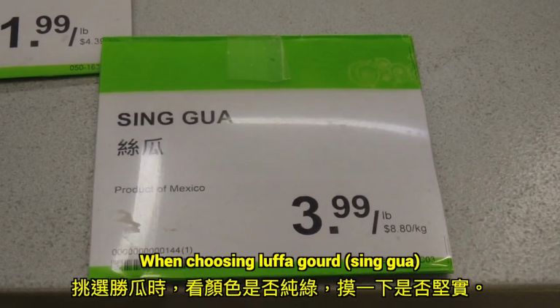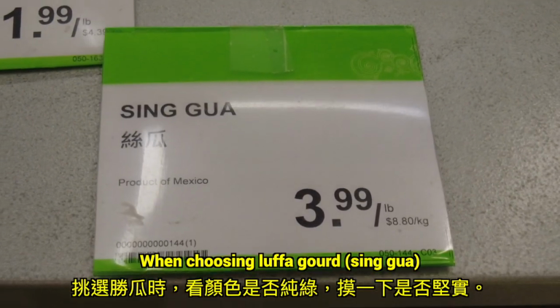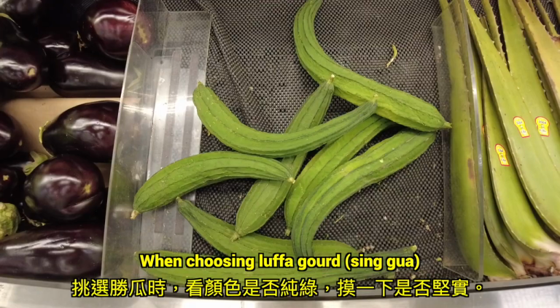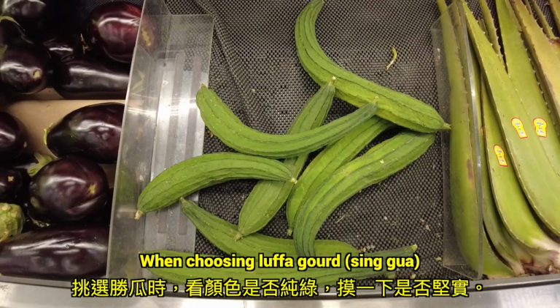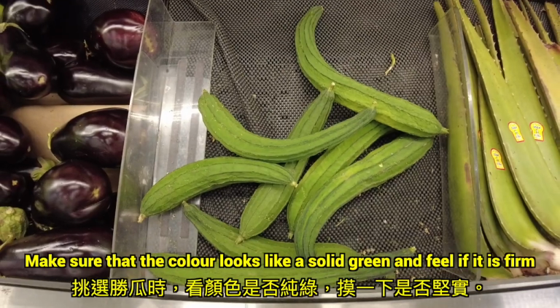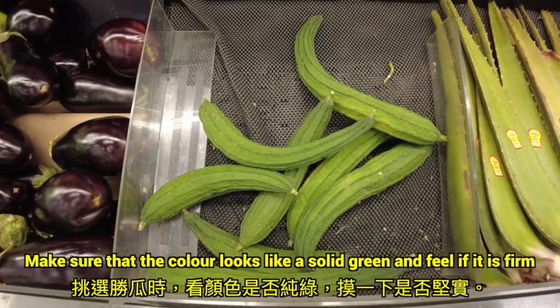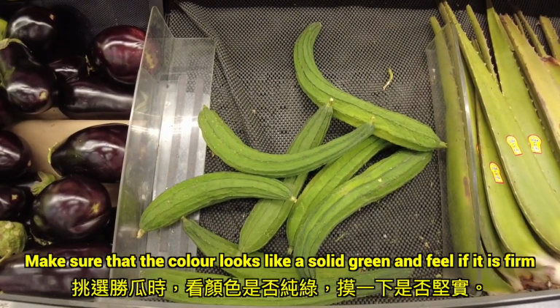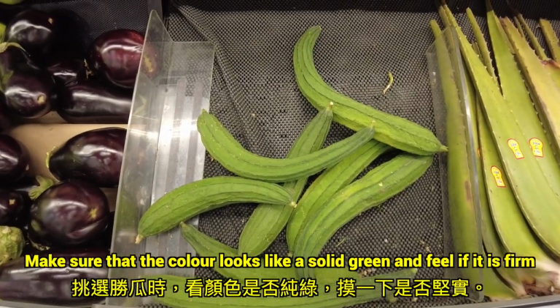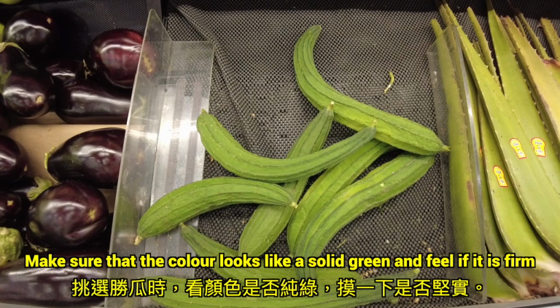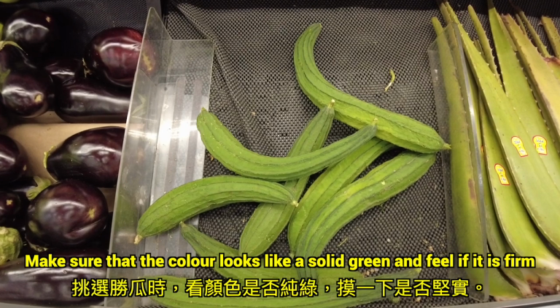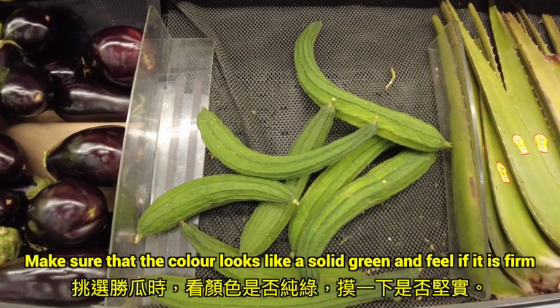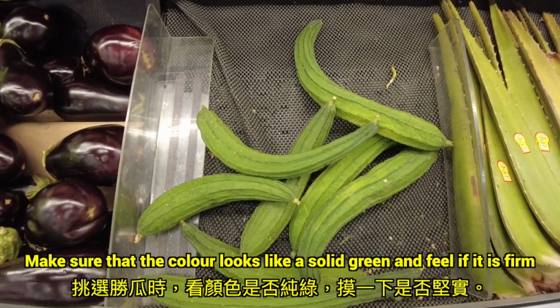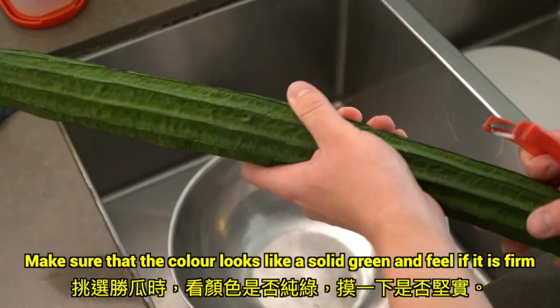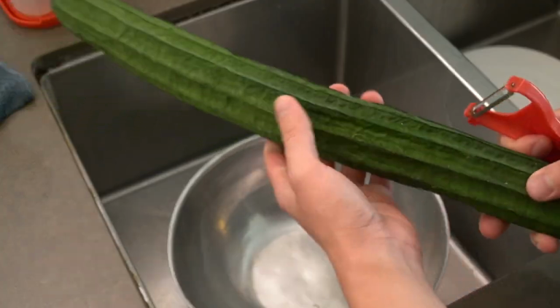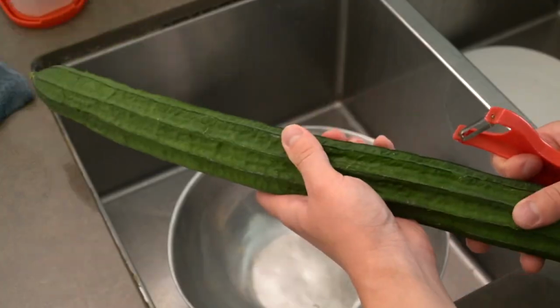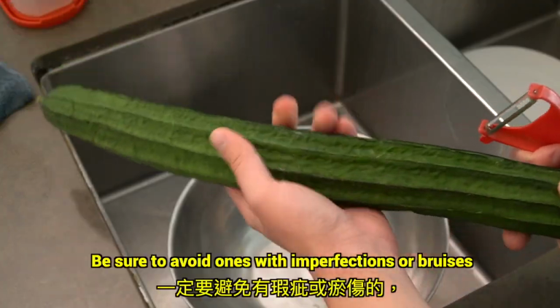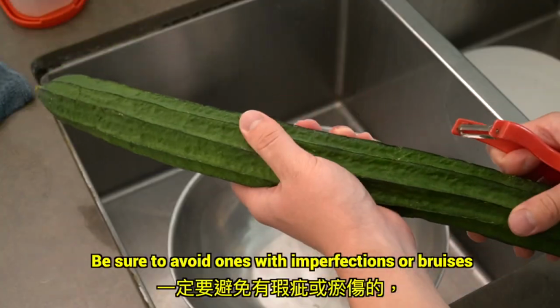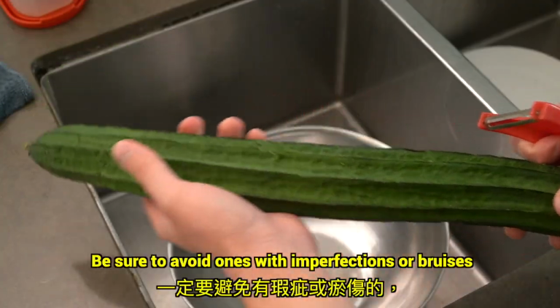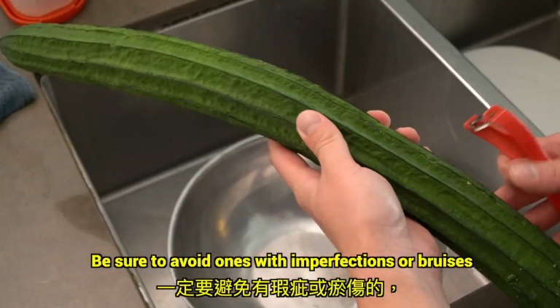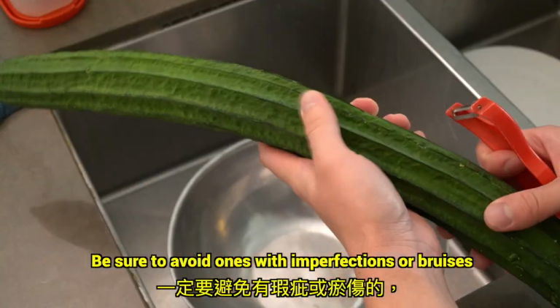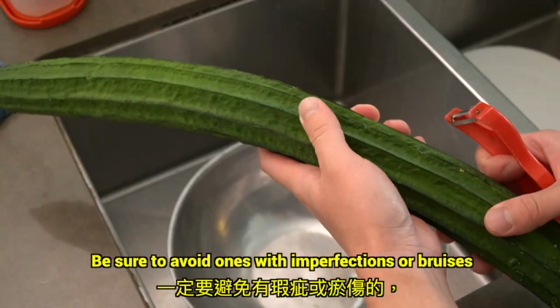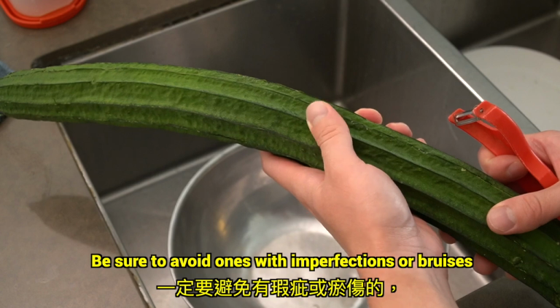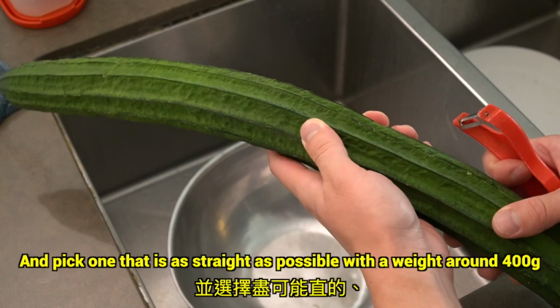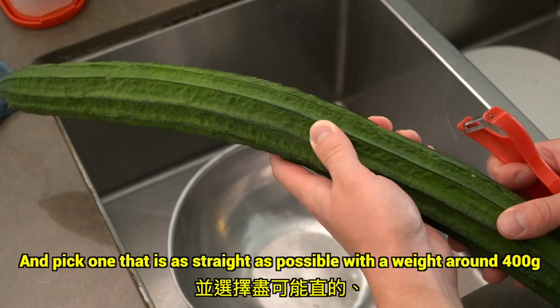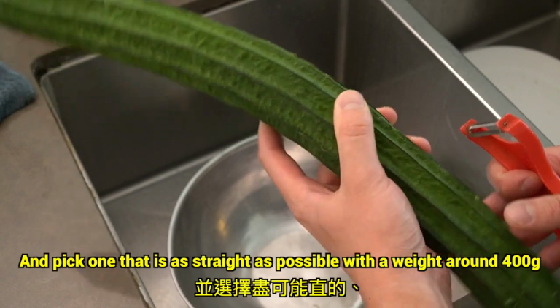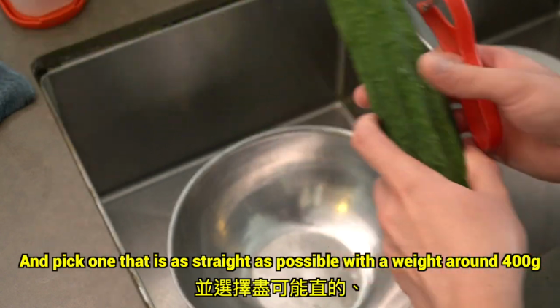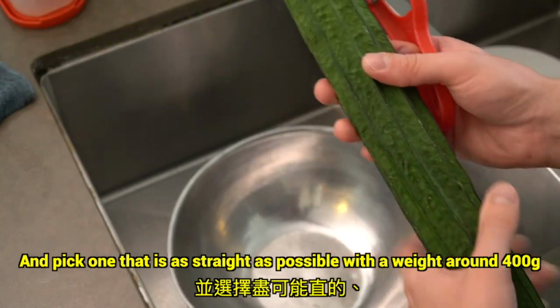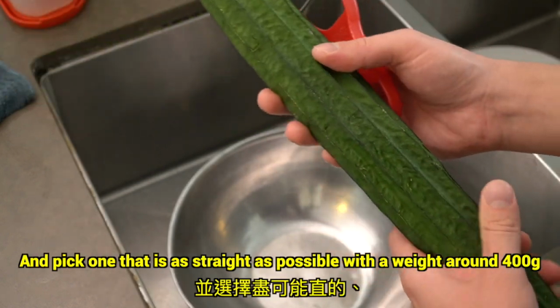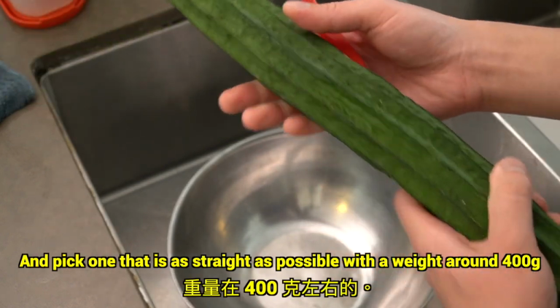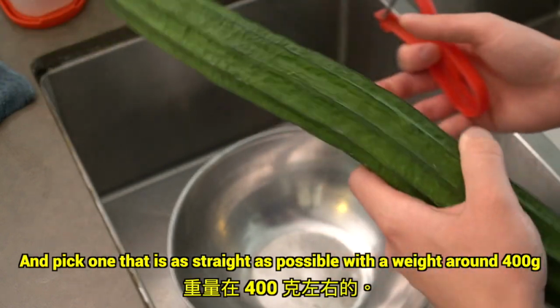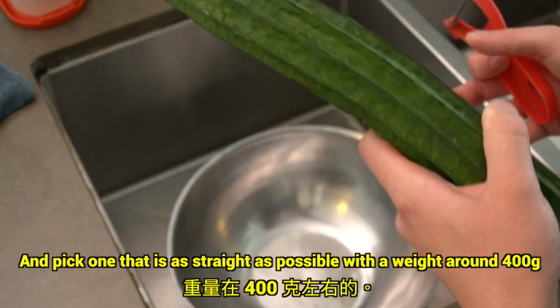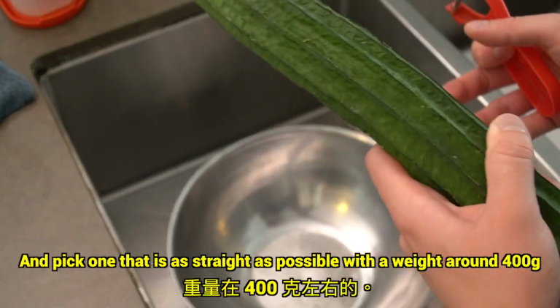When choosing luffa gourd, make sure that the color looks like a solid green and feel if it's firm. Be sure to avoid the ones with imperfections or bruises and pick the one that is as straight as possible, with a weight of around 400 grams.